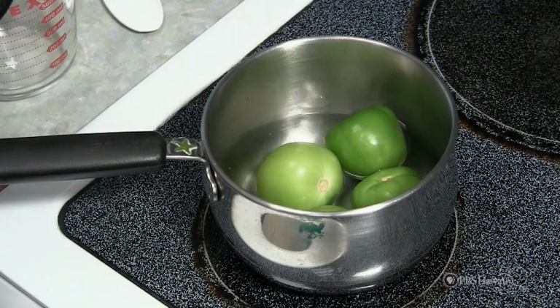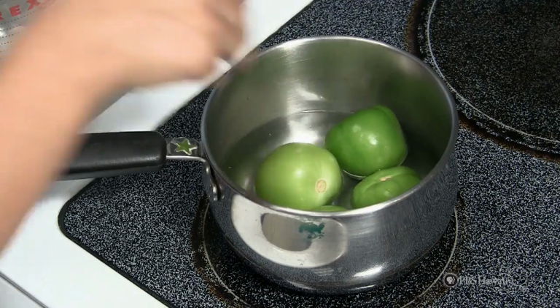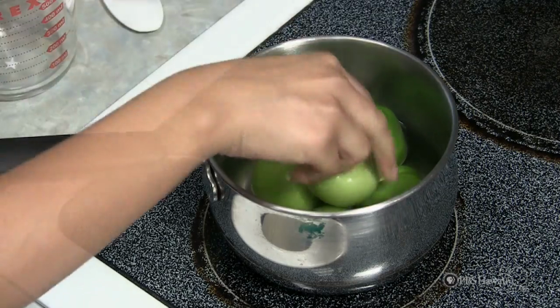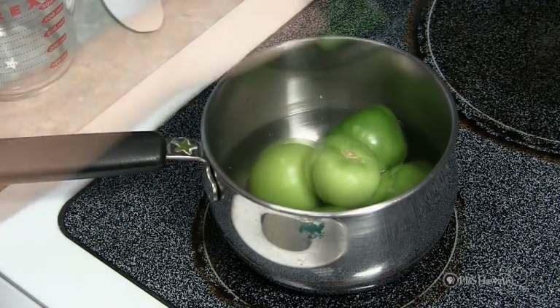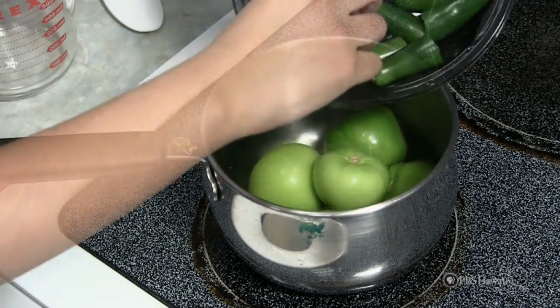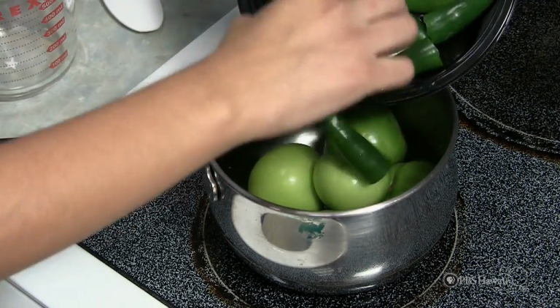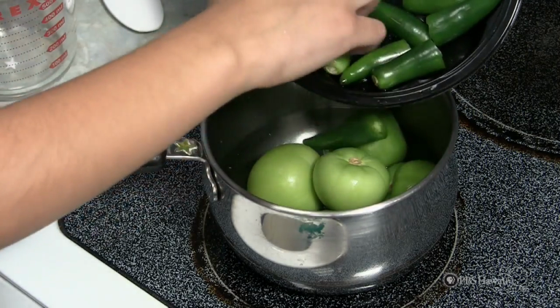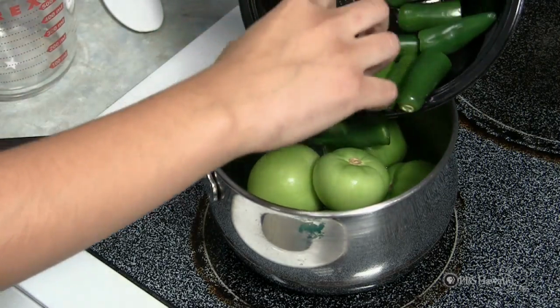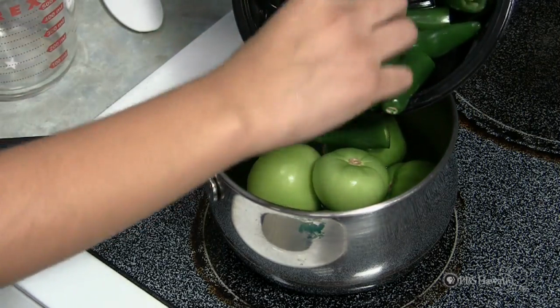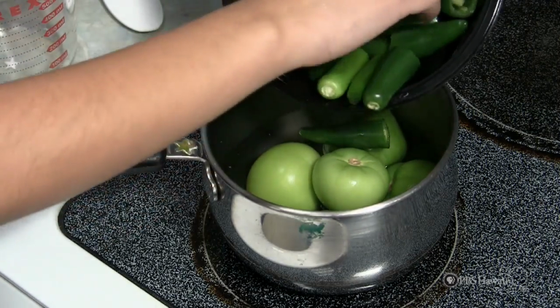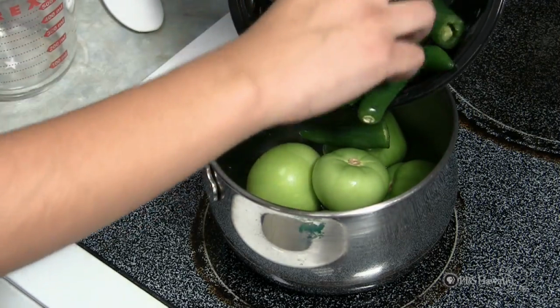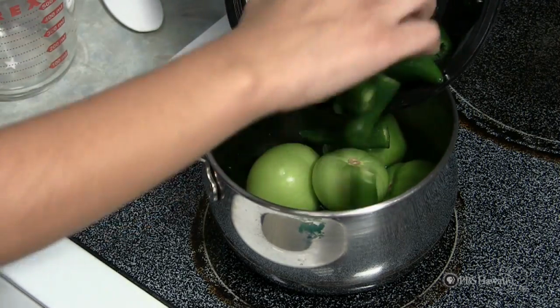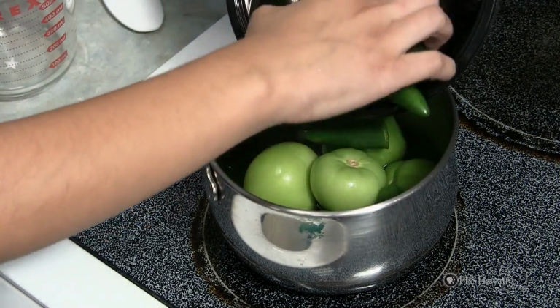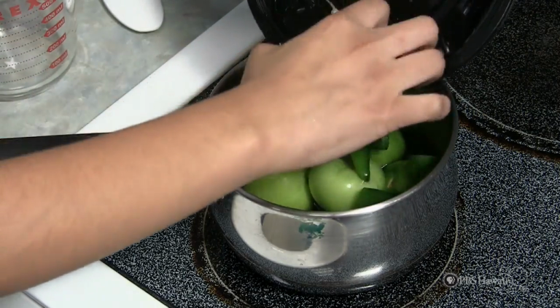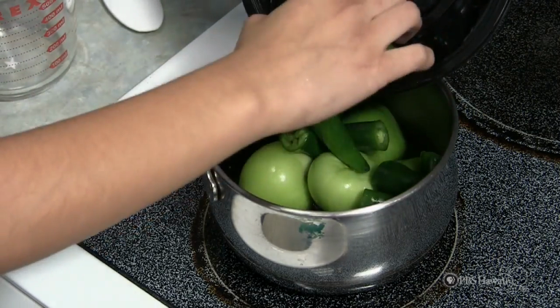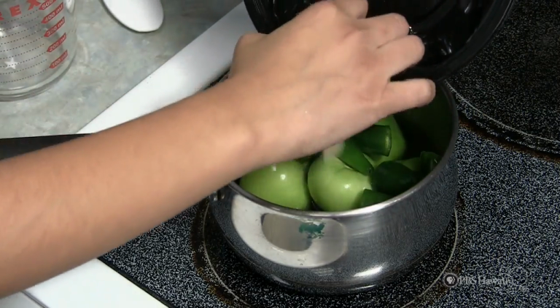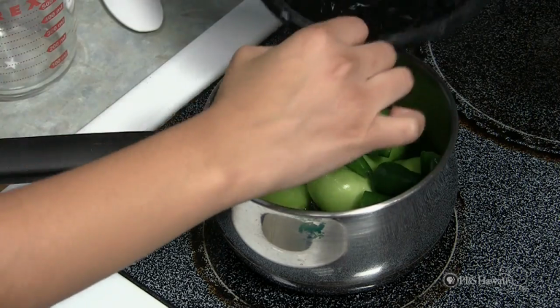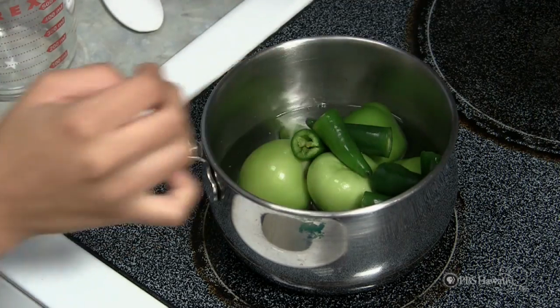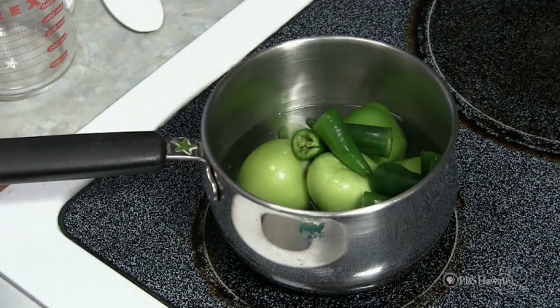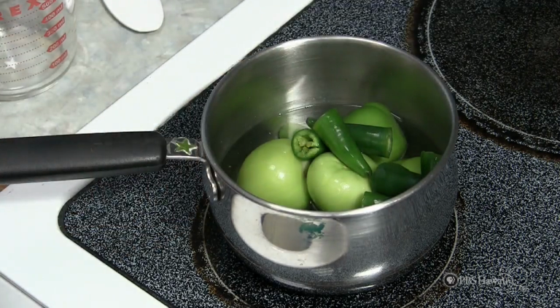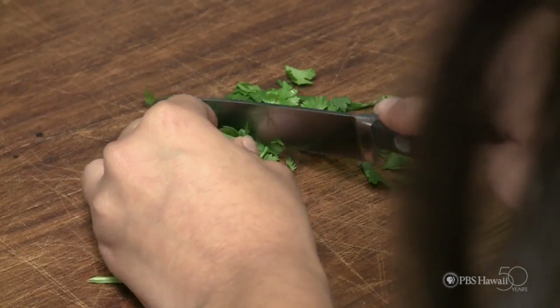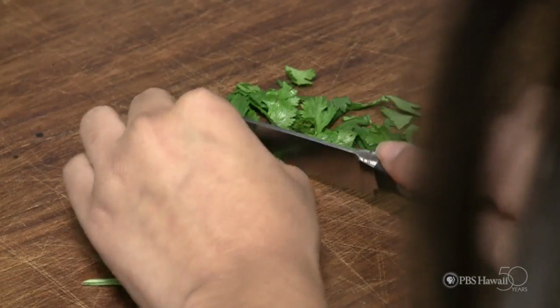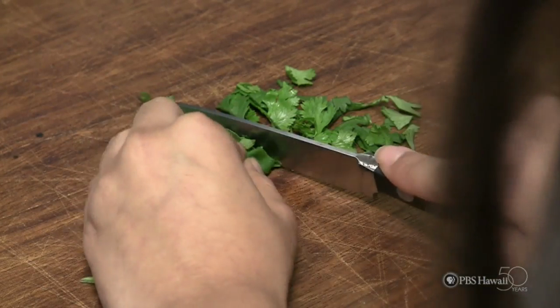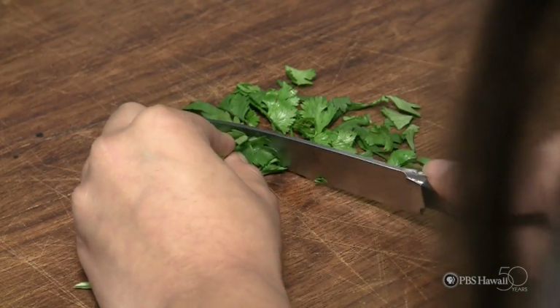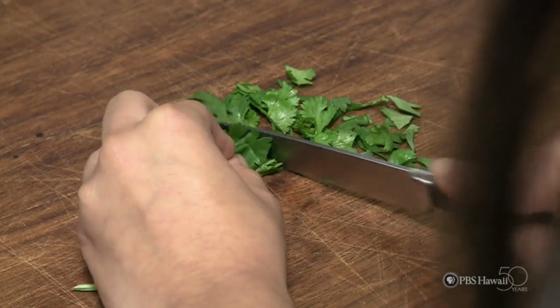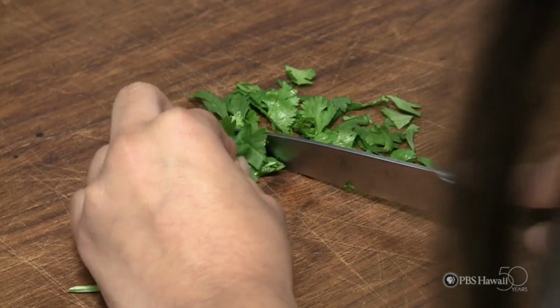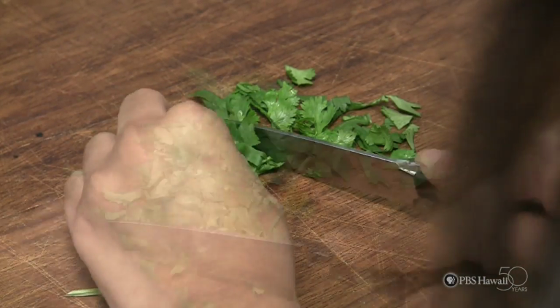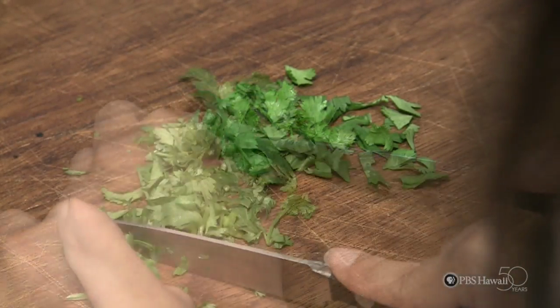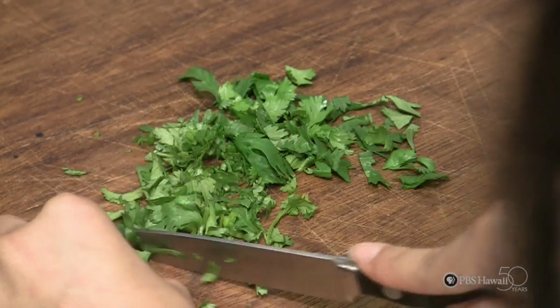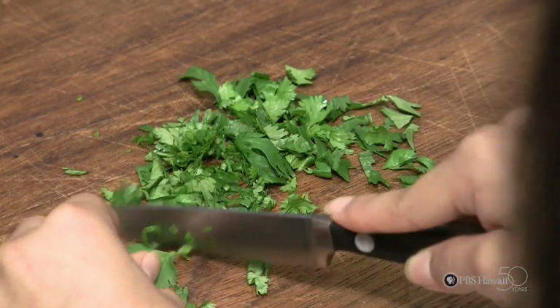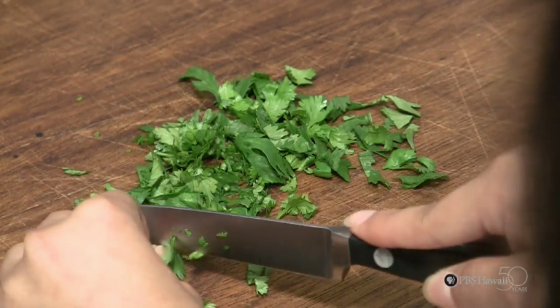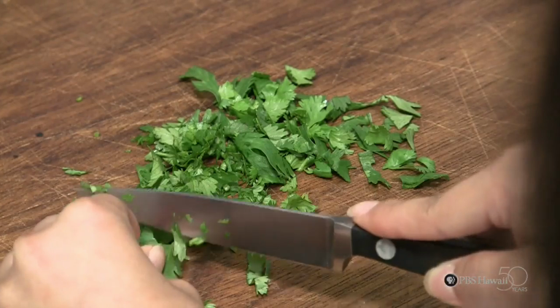Next, add the peppers, tomatillos, and garlic to the pot with one cup of water. While it's cooking, you can mince up your onions and cilantro.